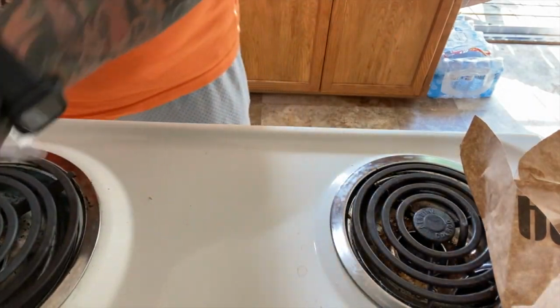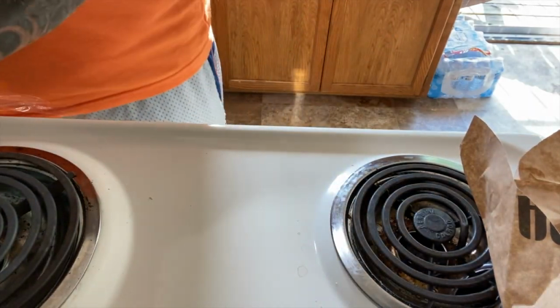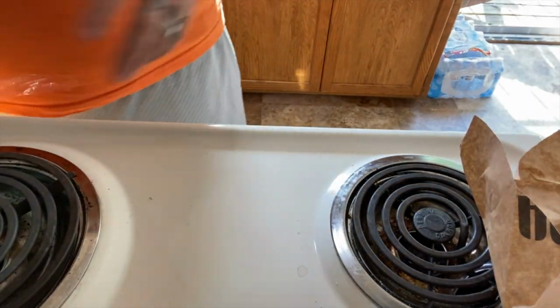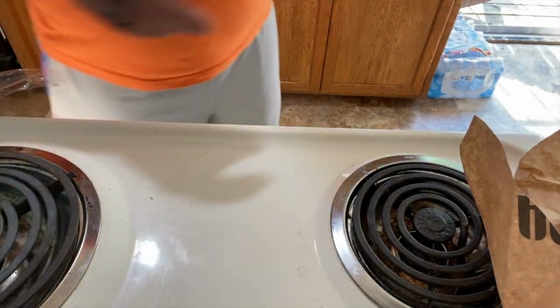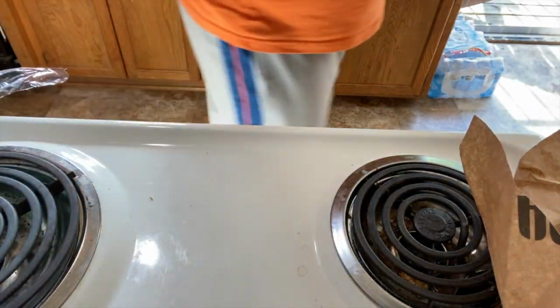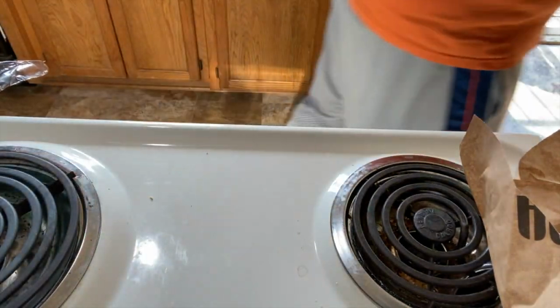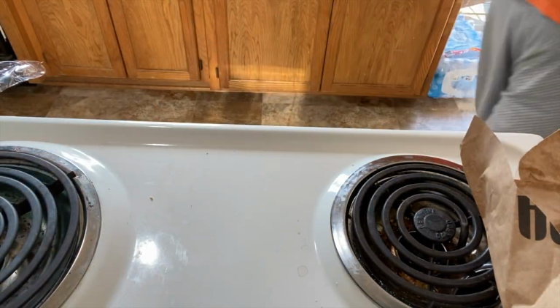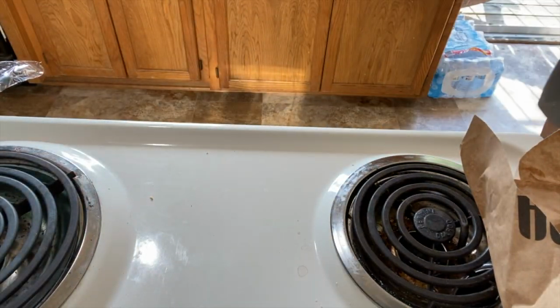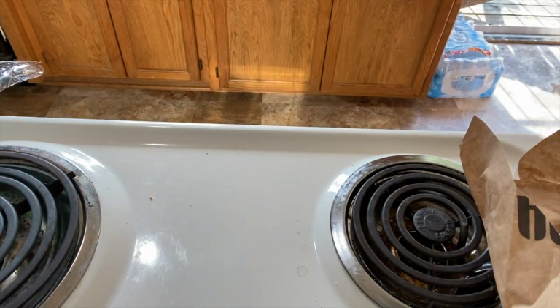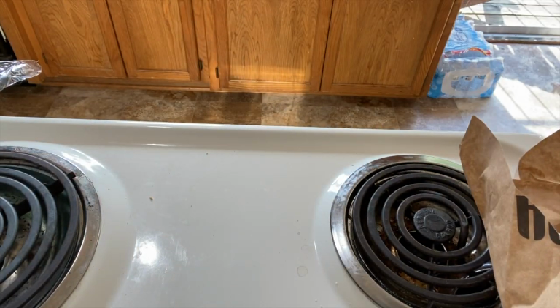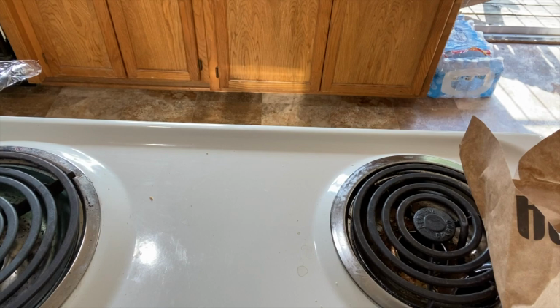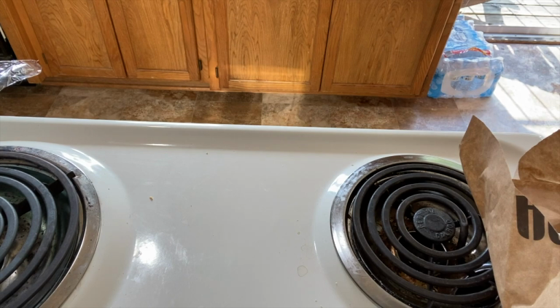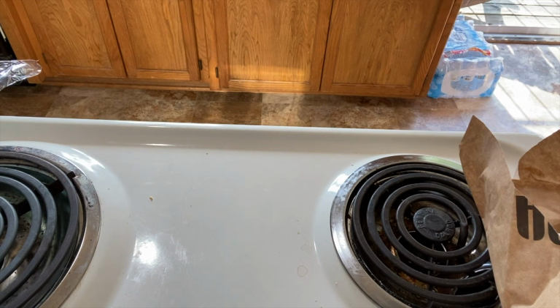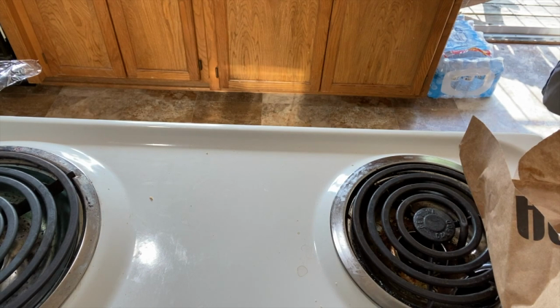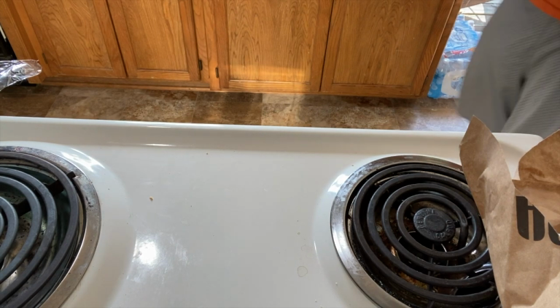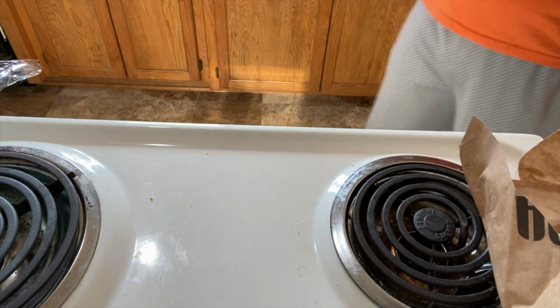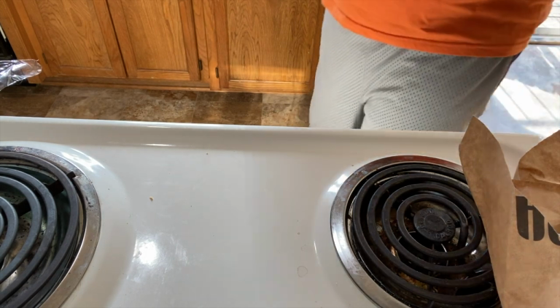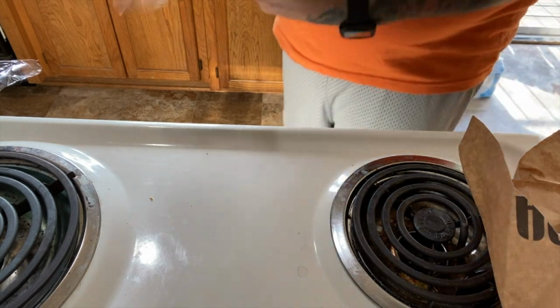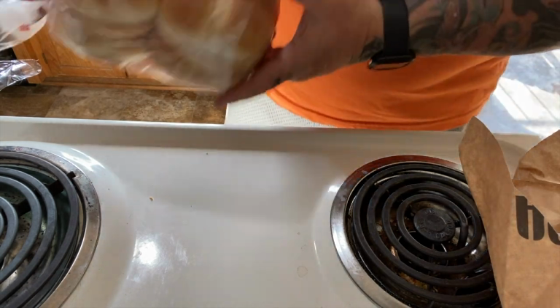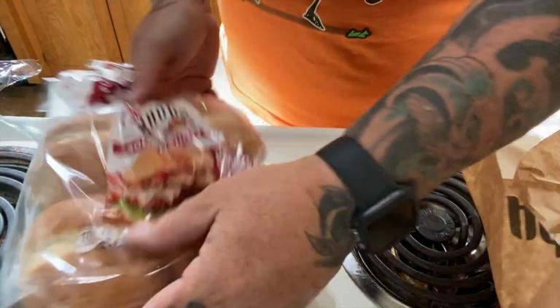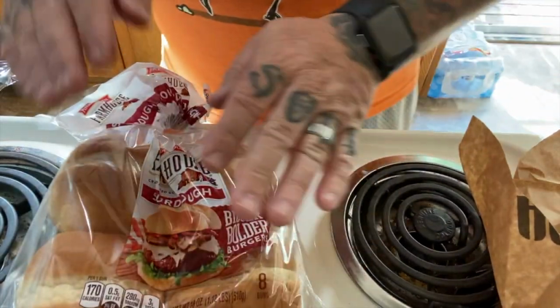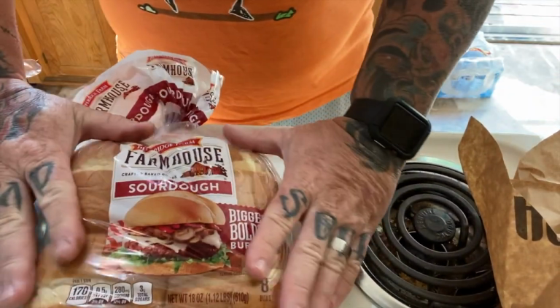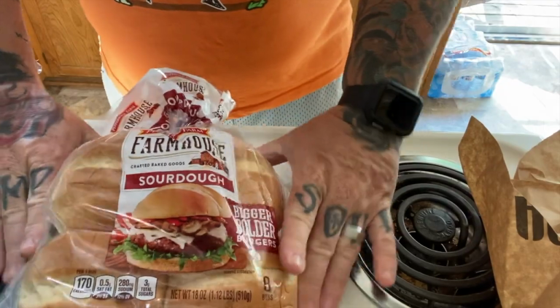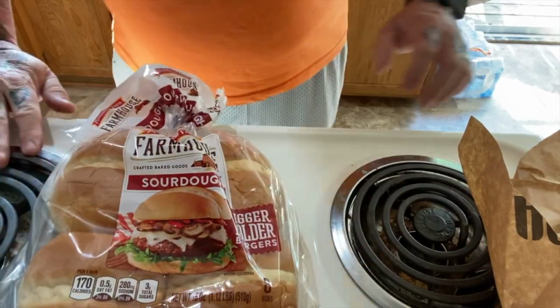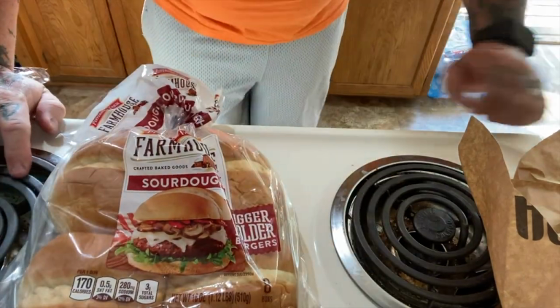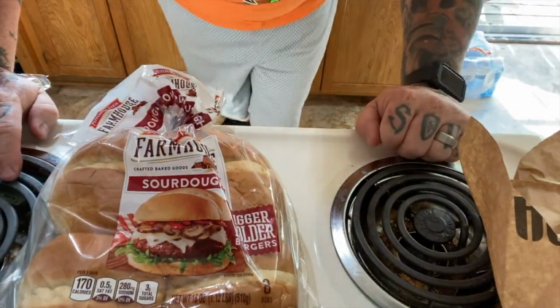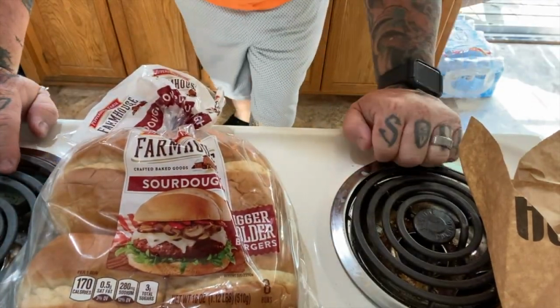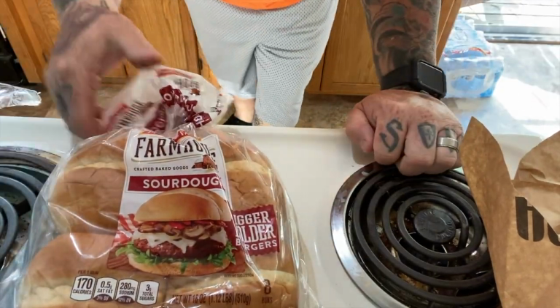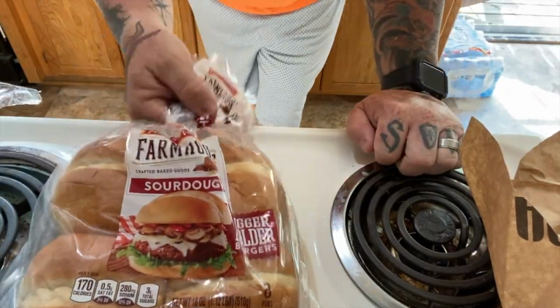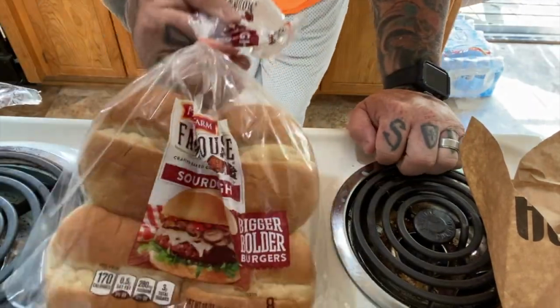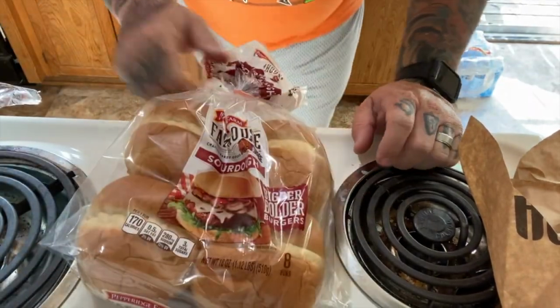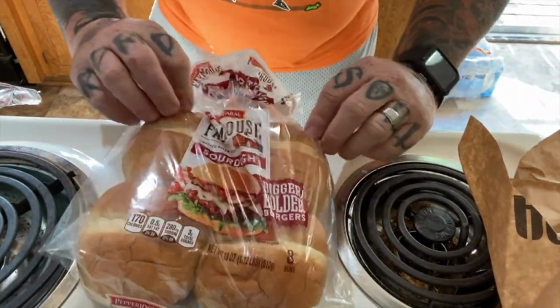When you make these burgers, you gotta have a good bun. I don't know about anybody else, but I am a huge fan of Pepperidge Farm sourdough buns — sourdough buns. They are… man, that's all I can say about it.